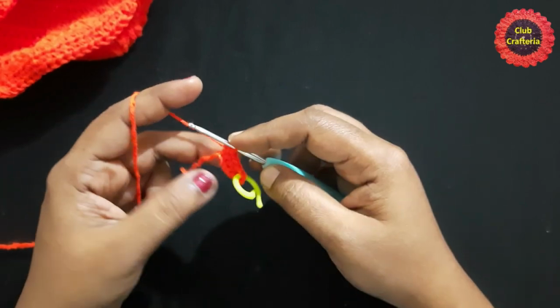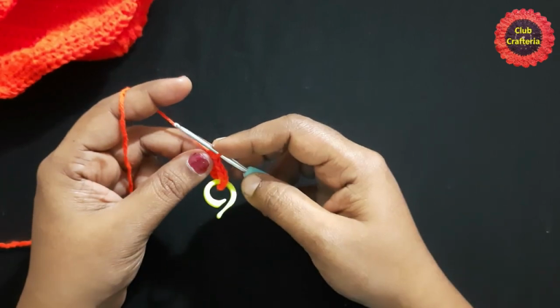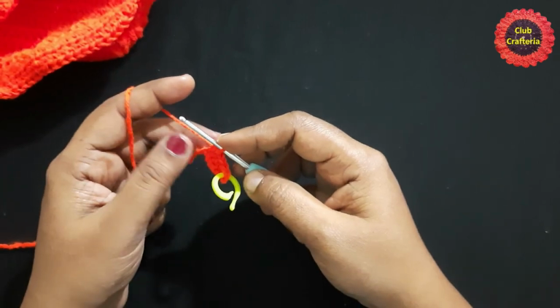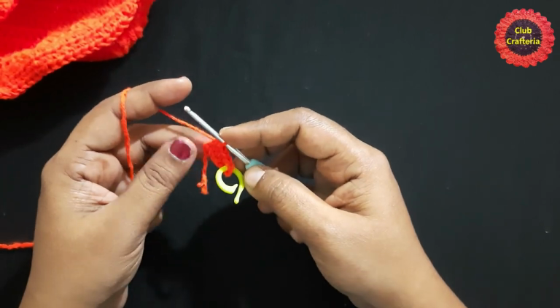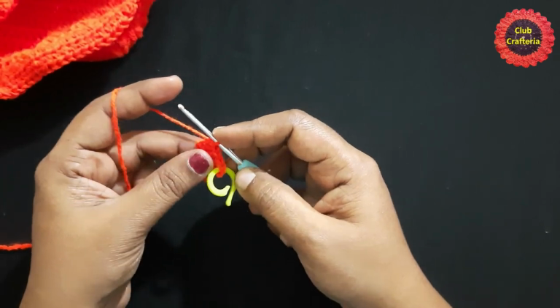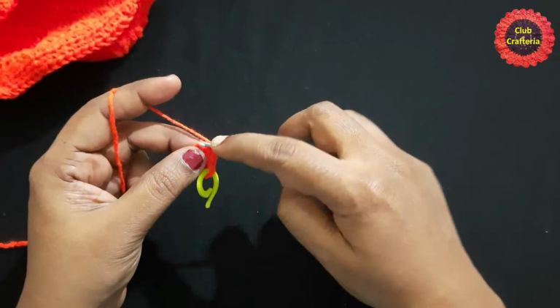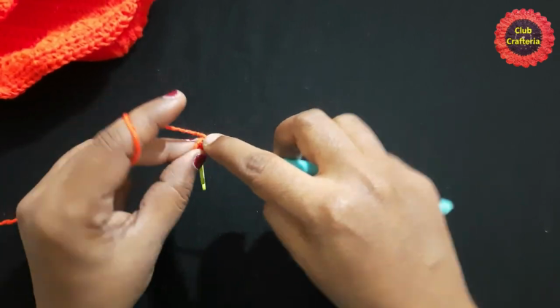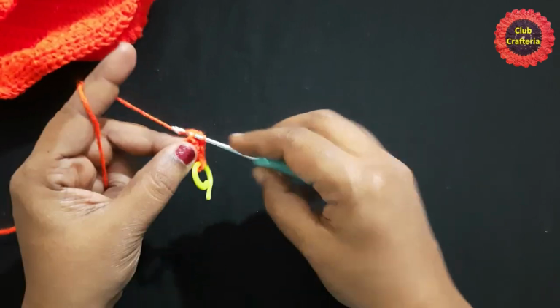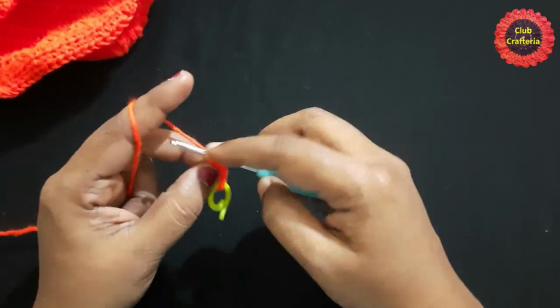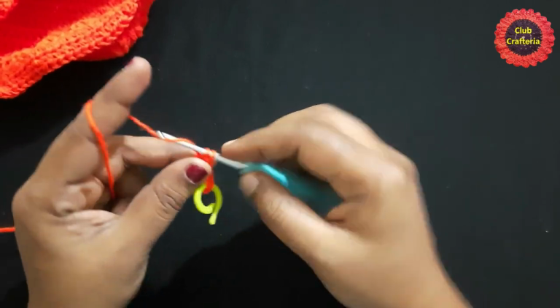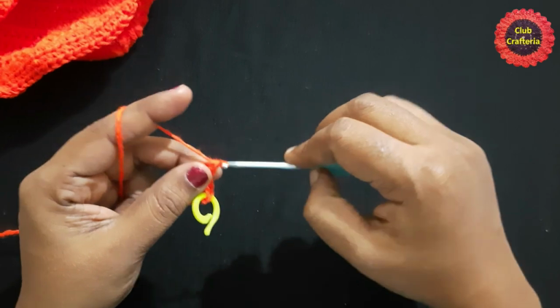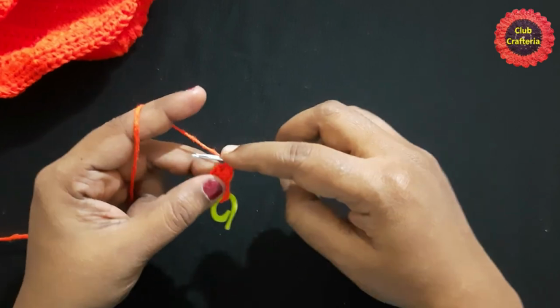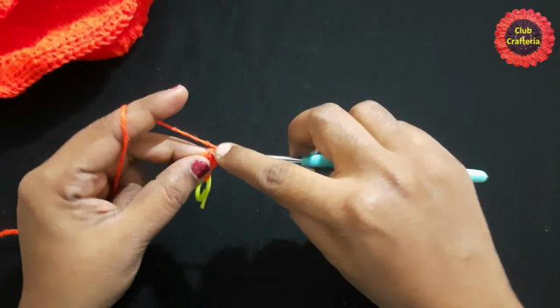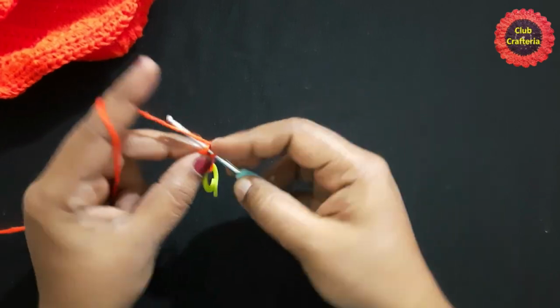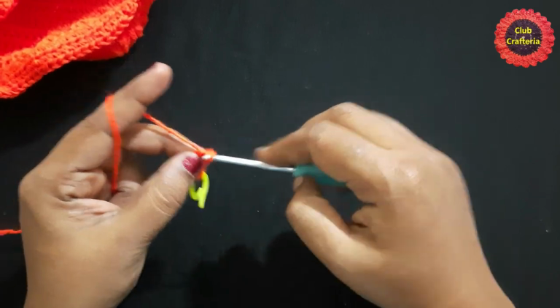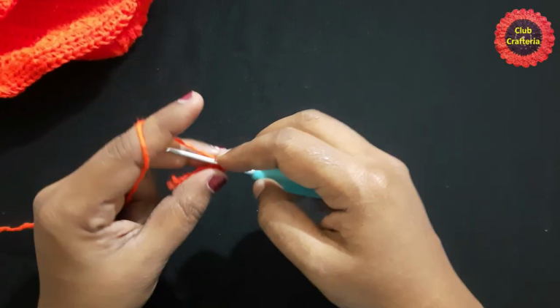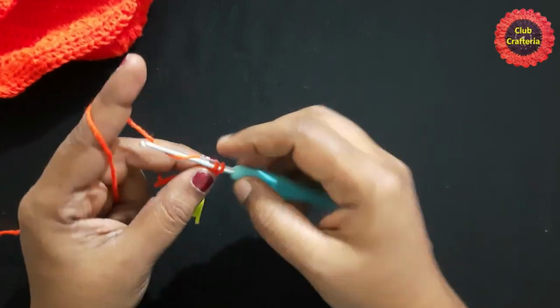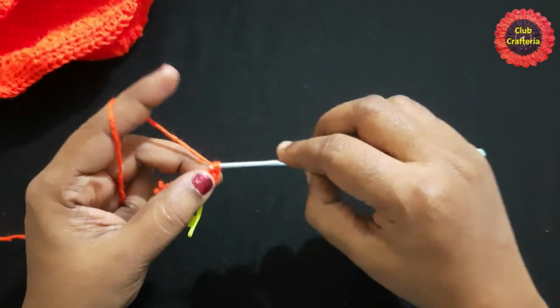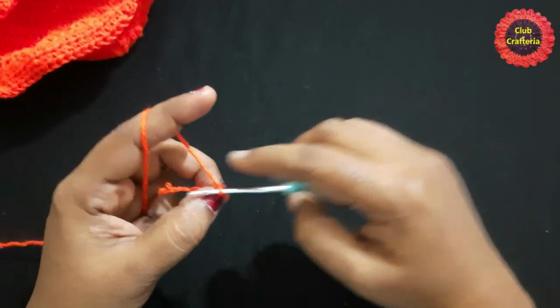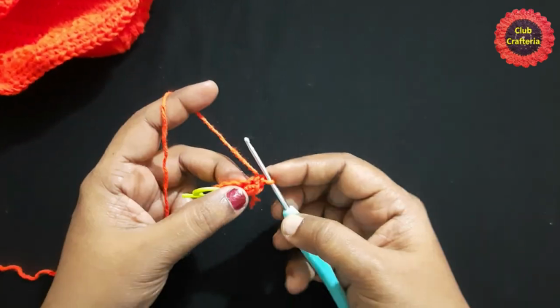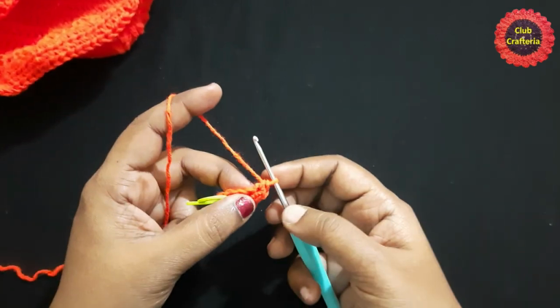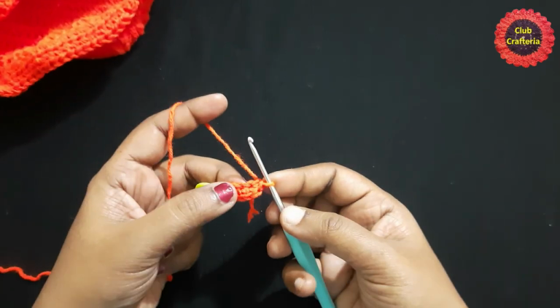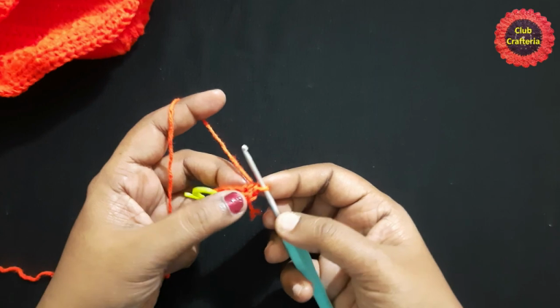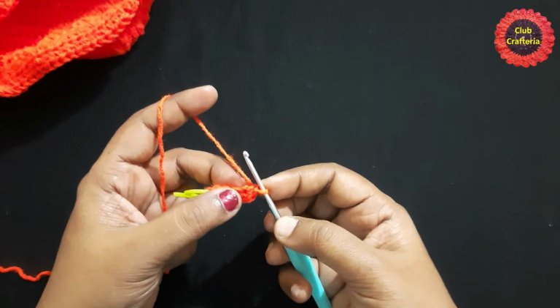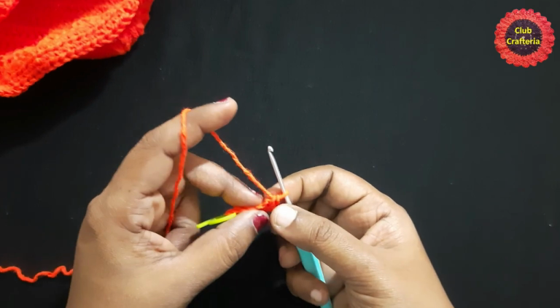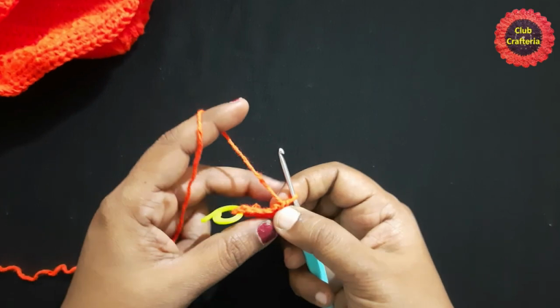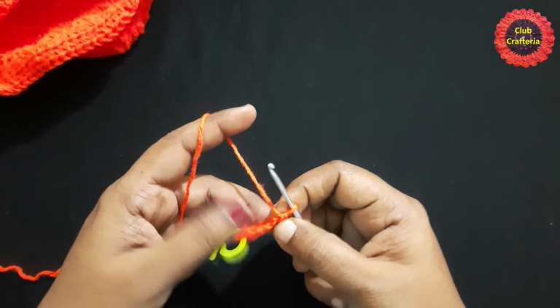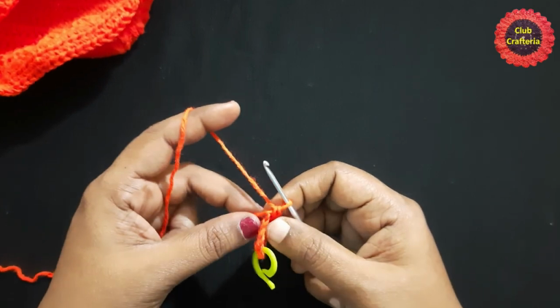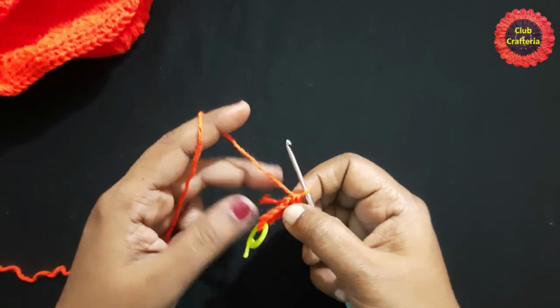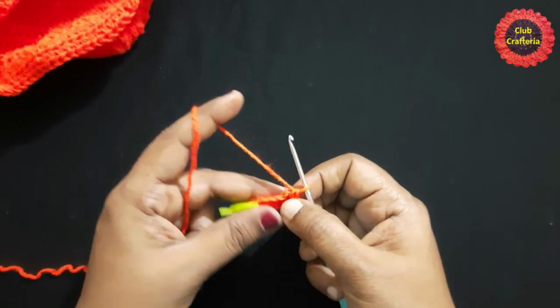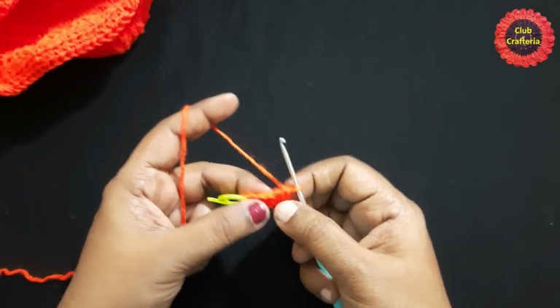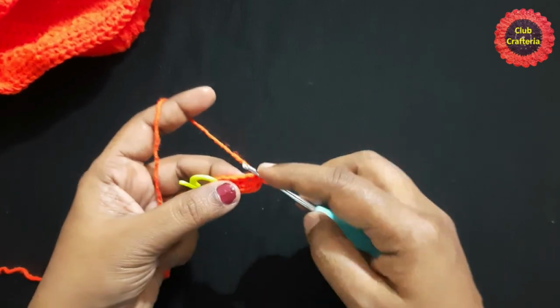In this last stitch, do 2 more single crochets: 1, 2. Next, you are going to work on the other side, doing single crochet in each stitch till you reach the last stitch.